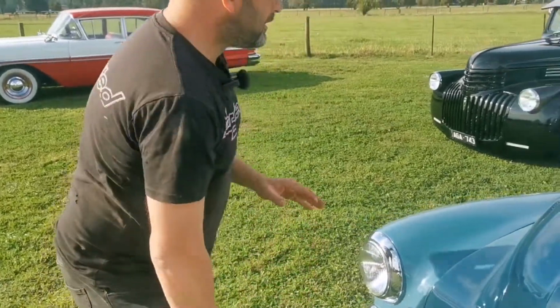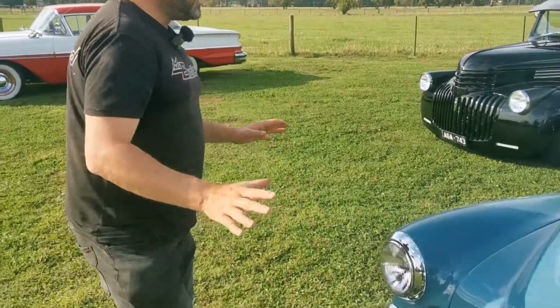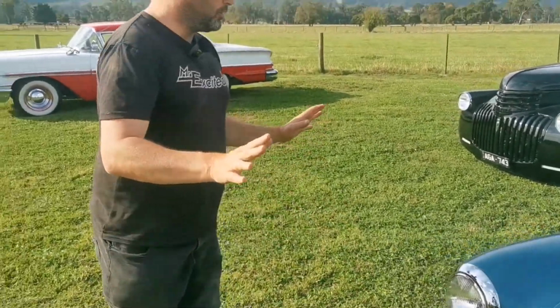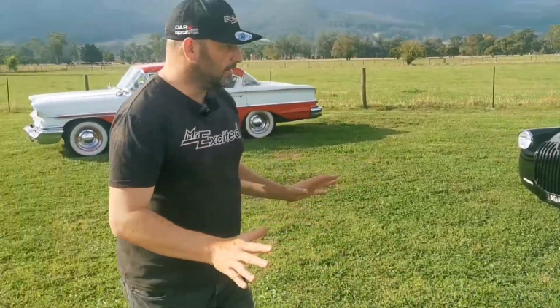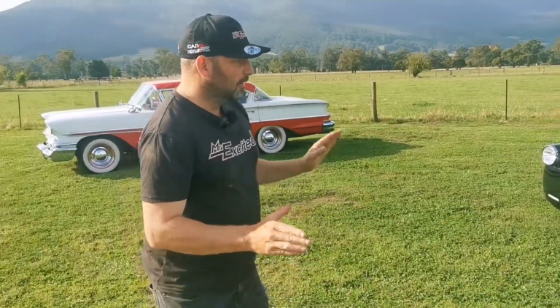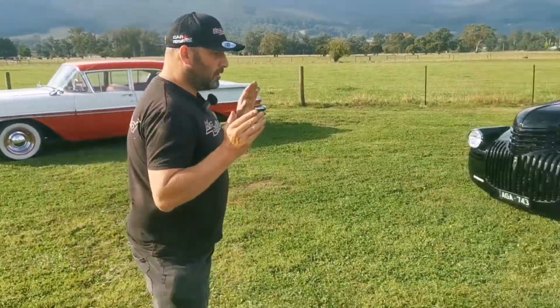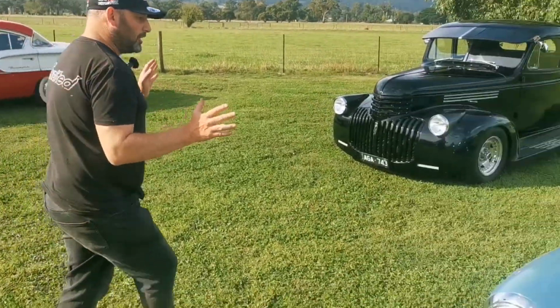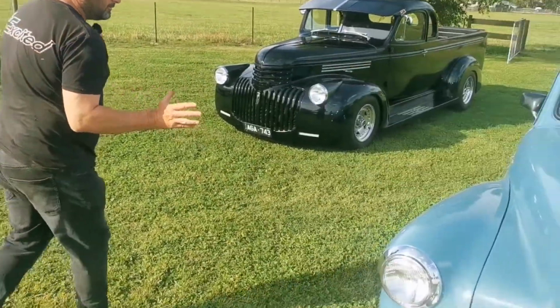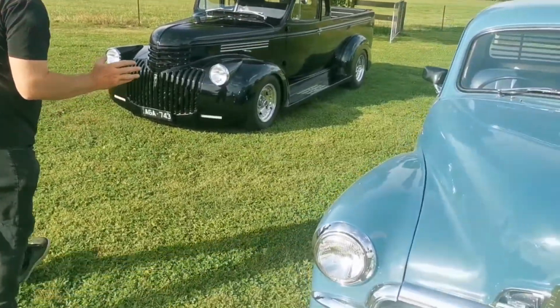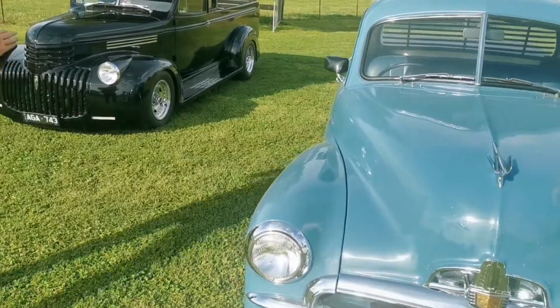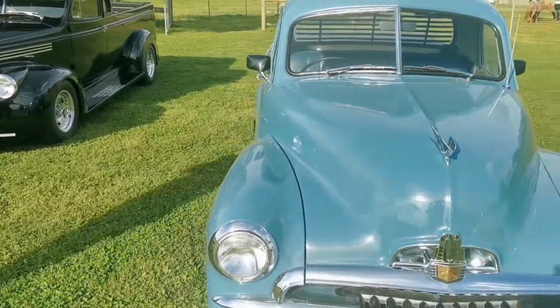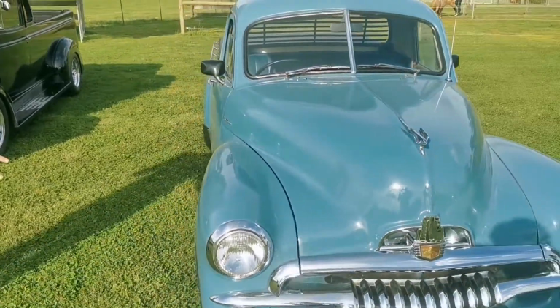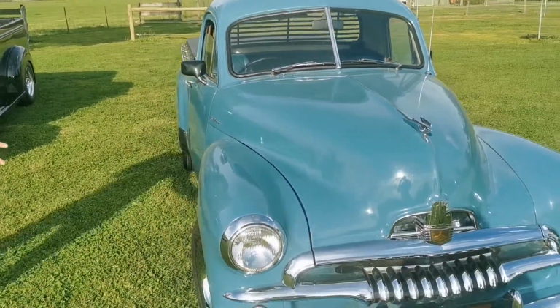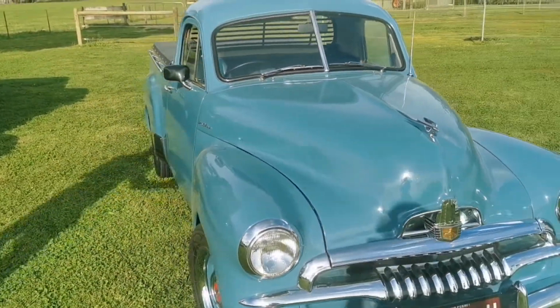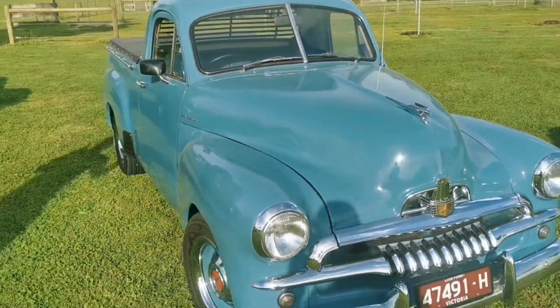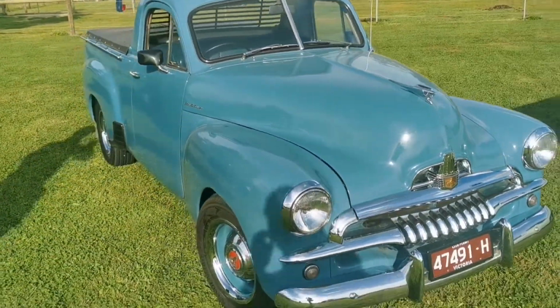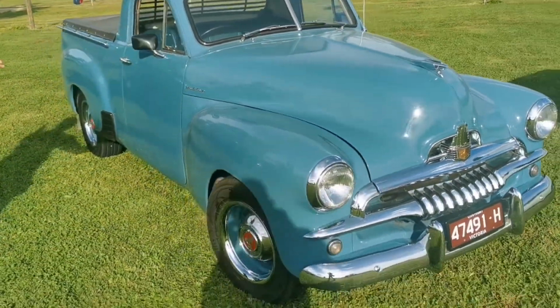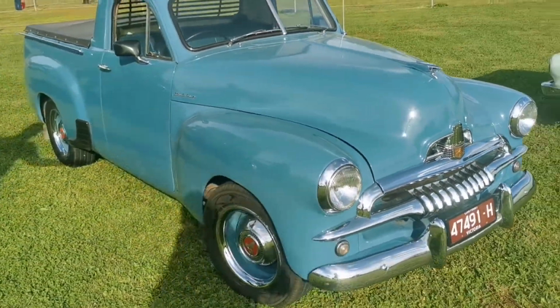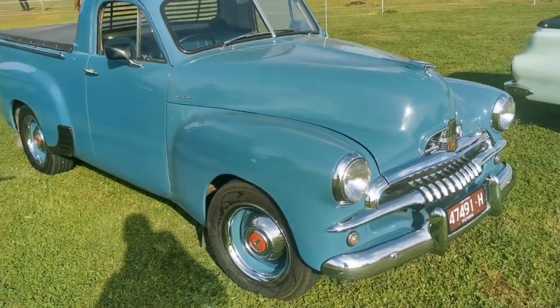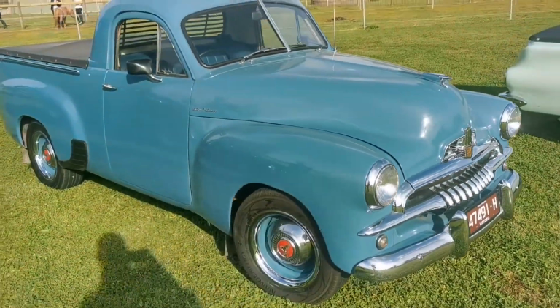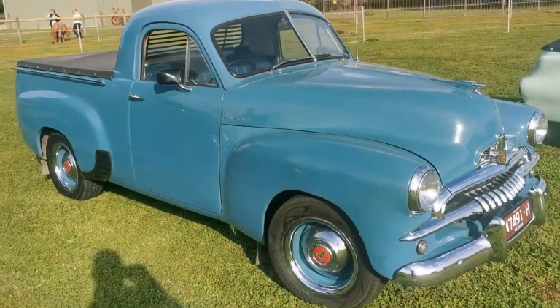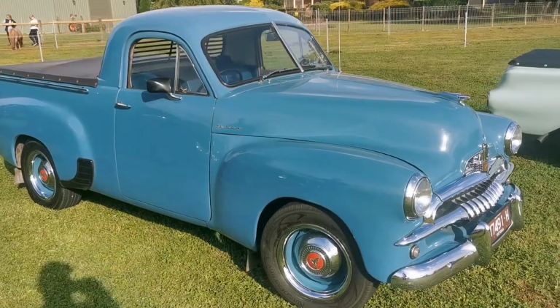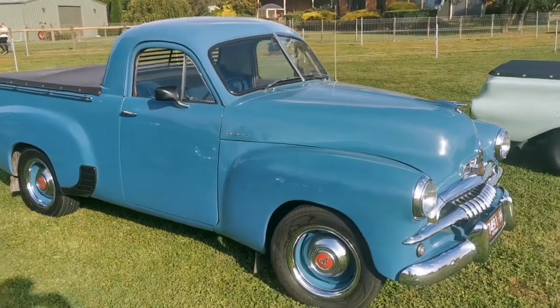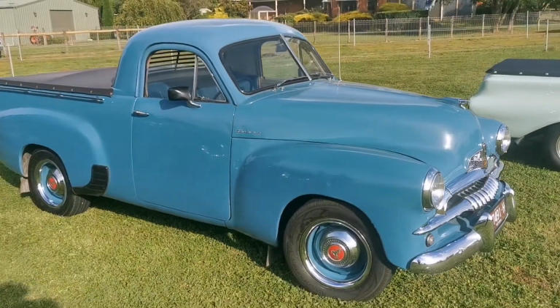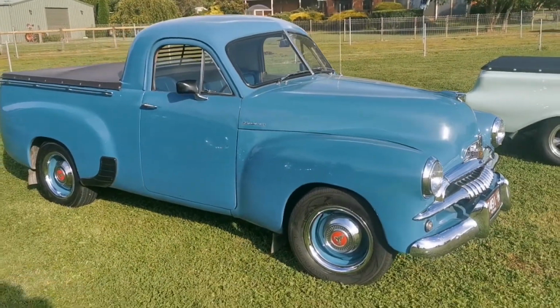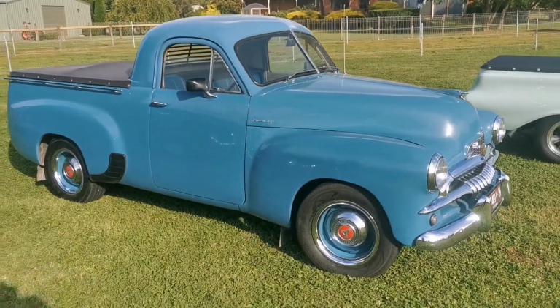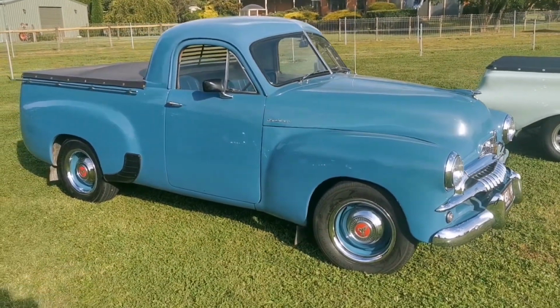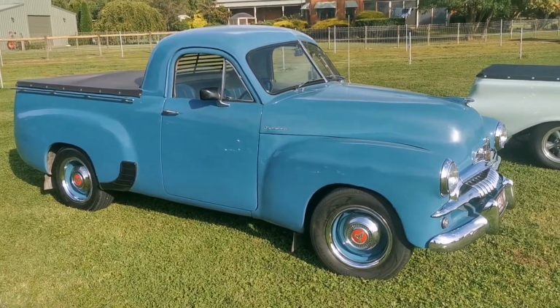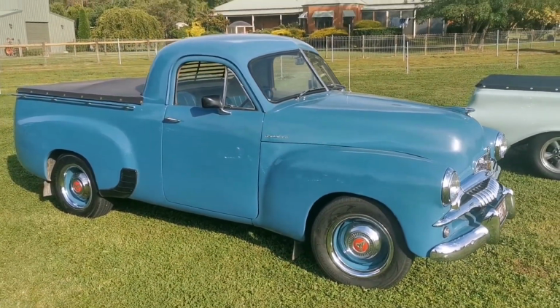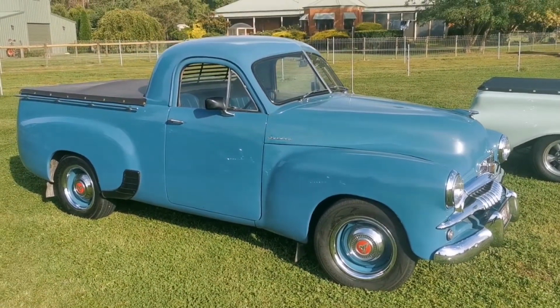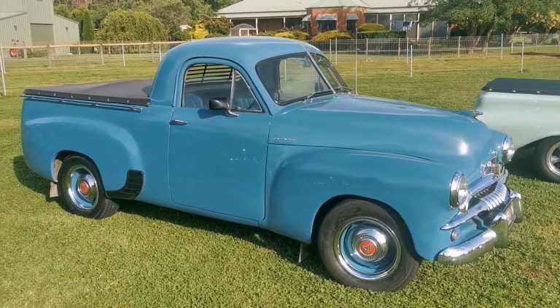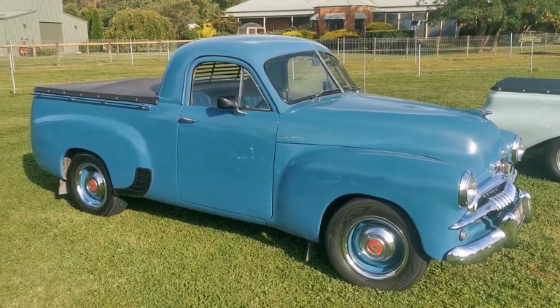Let's take a walk around this Aussie icon. Come on, original wheels, look at this ute. There's not much to say but unreal.